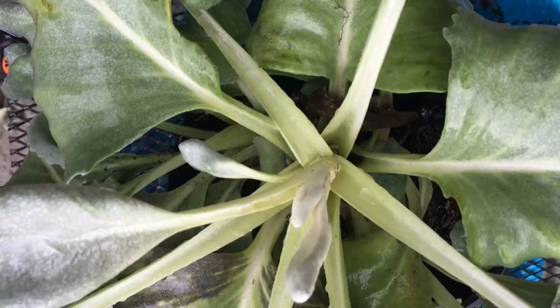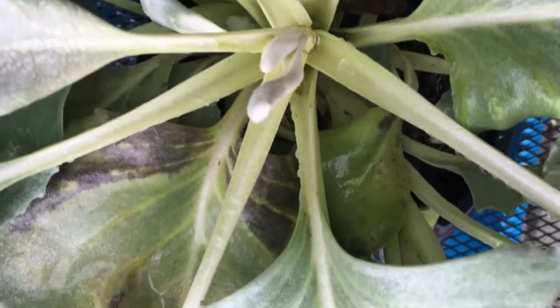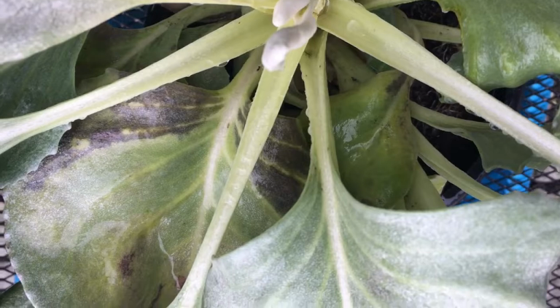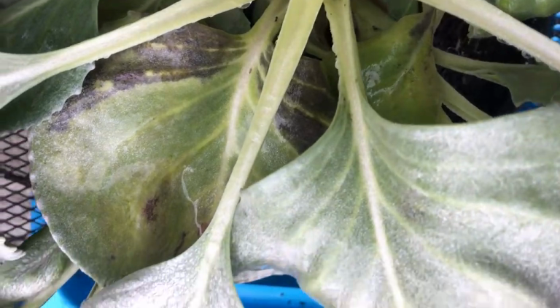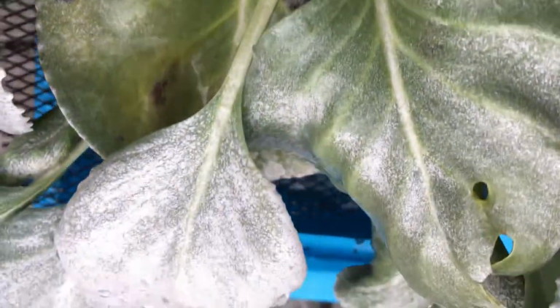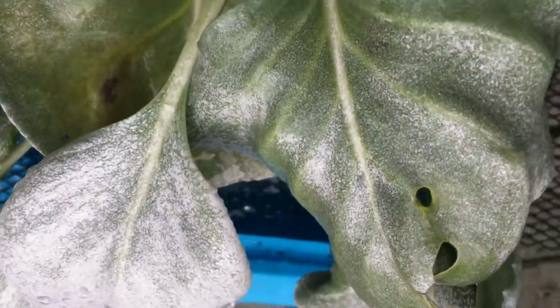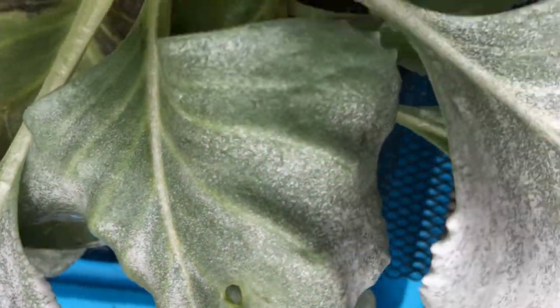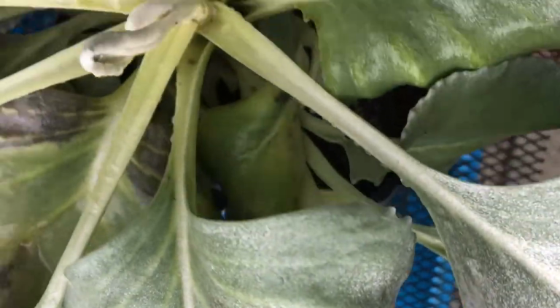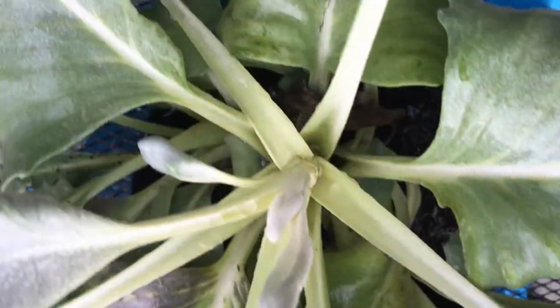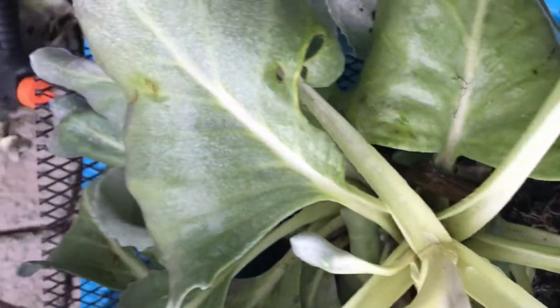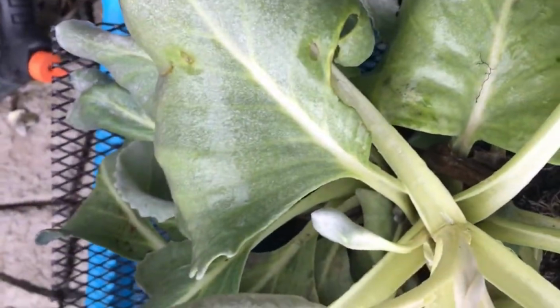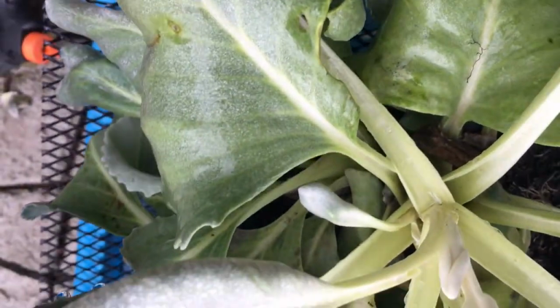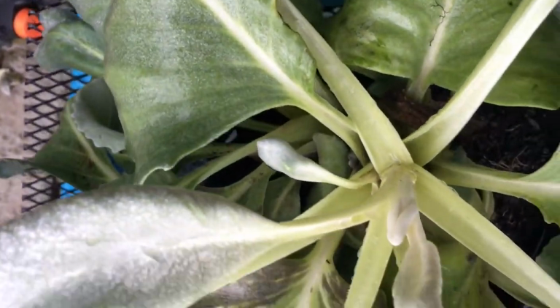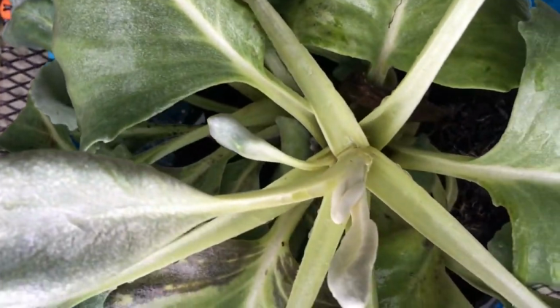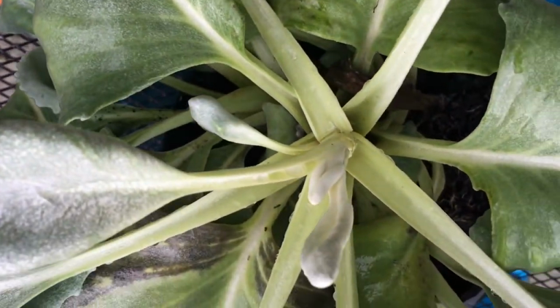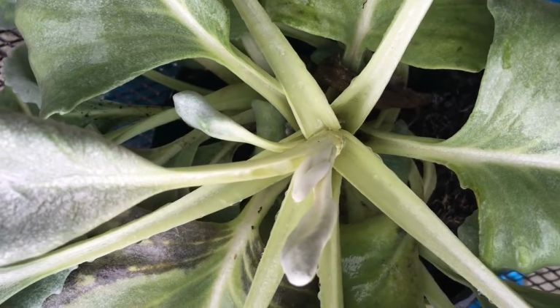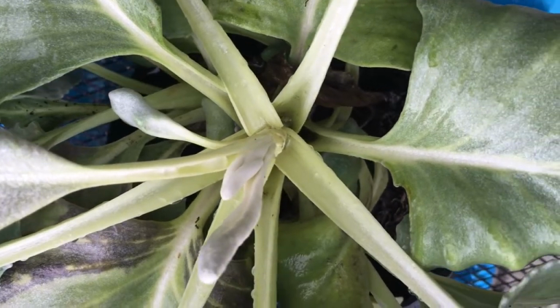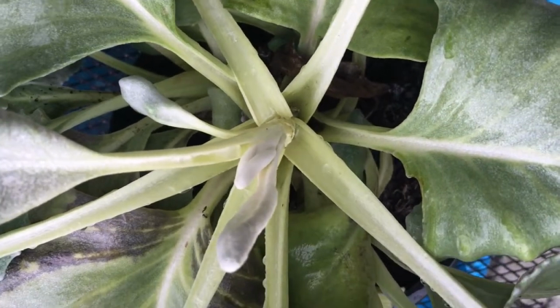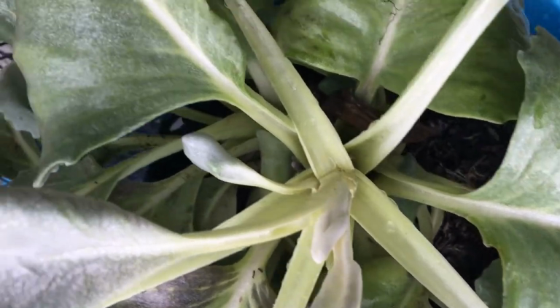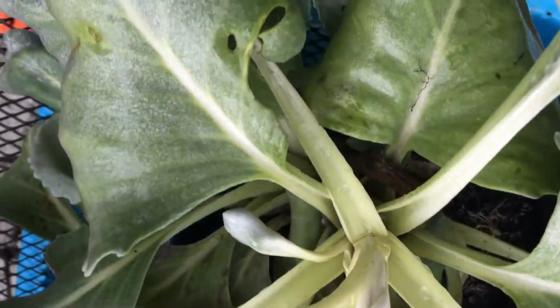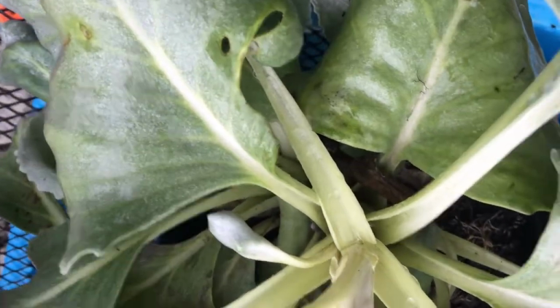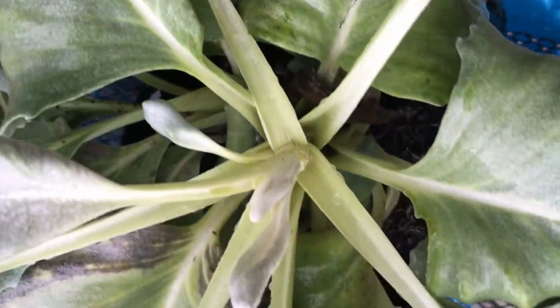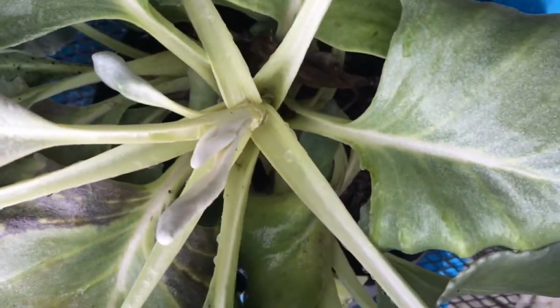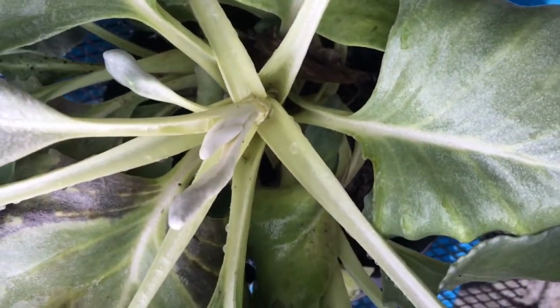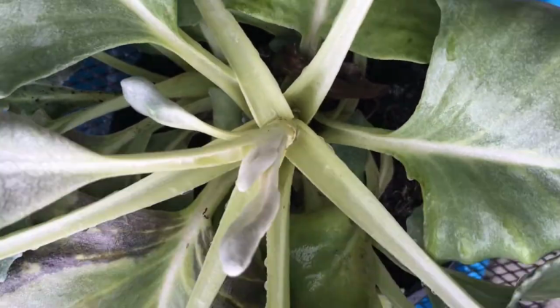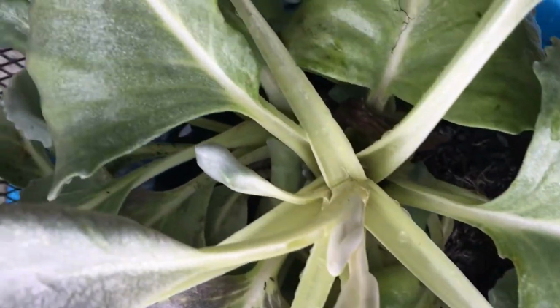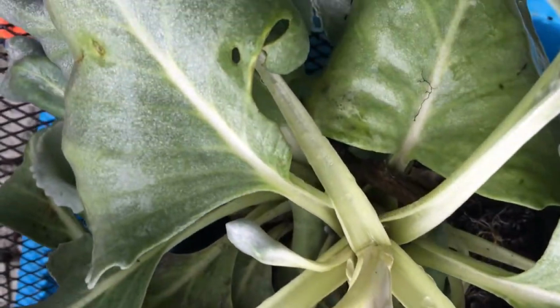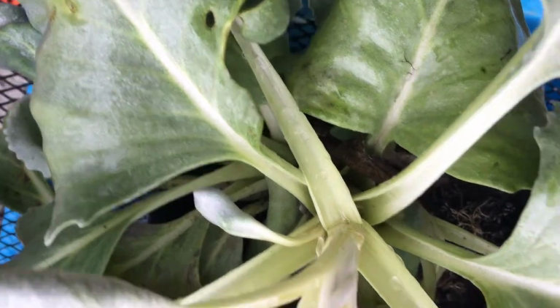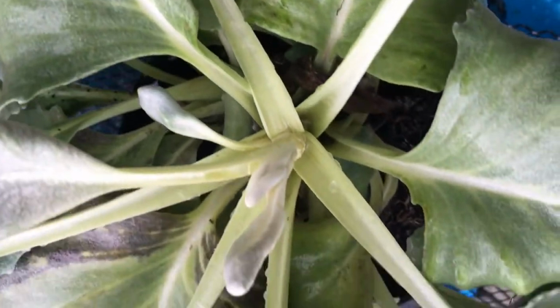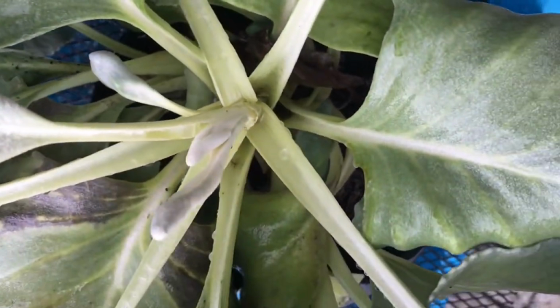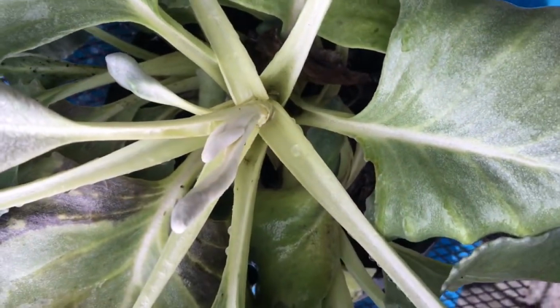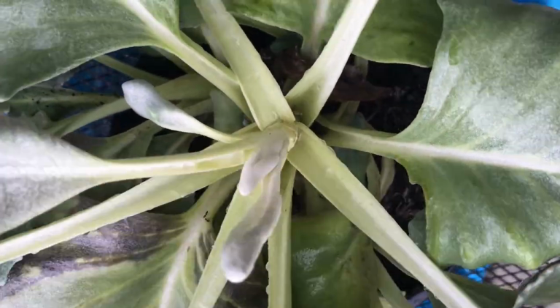Once you're happy with it and you think you've got rid of most of the aphids, put it aside and then just do it again in three days. If you see any activity, do the same process again.